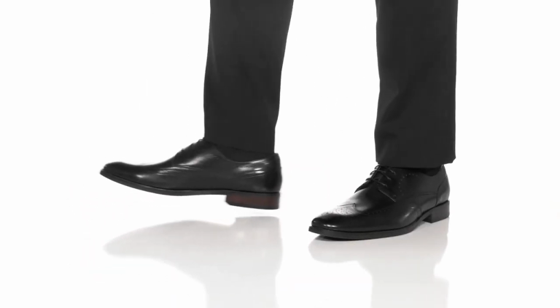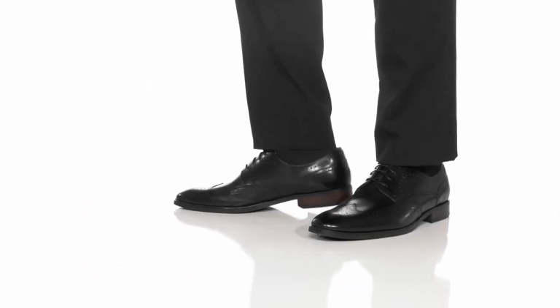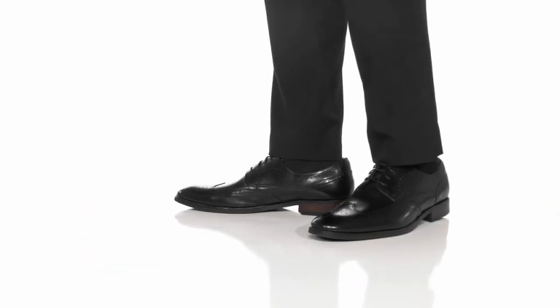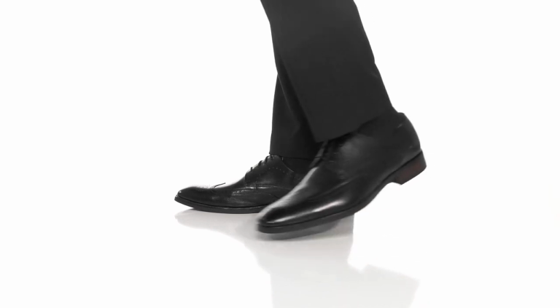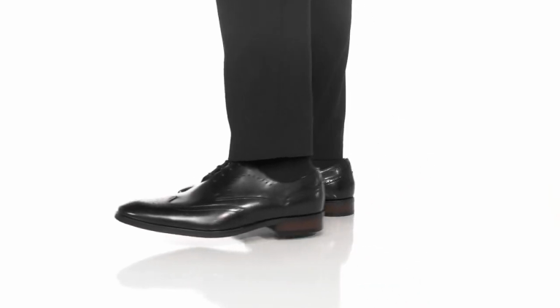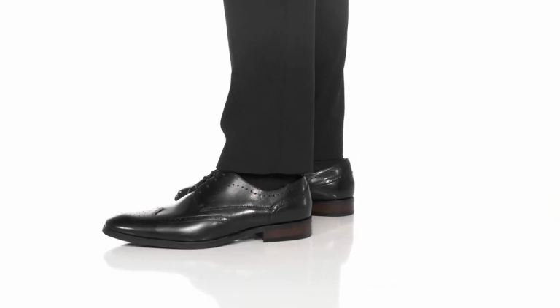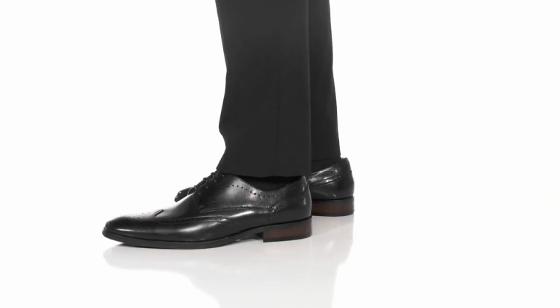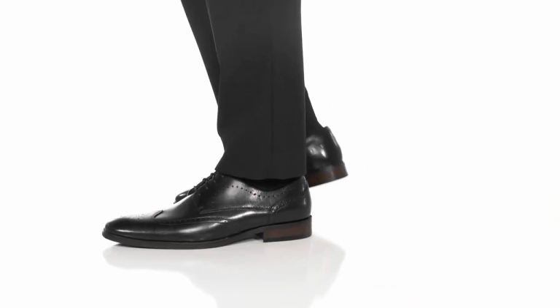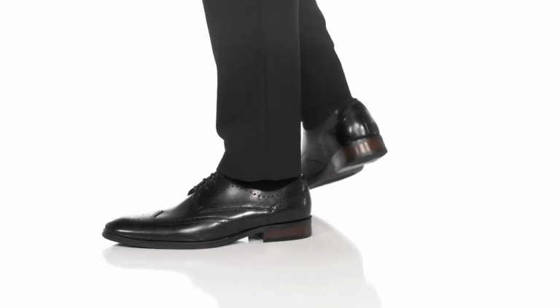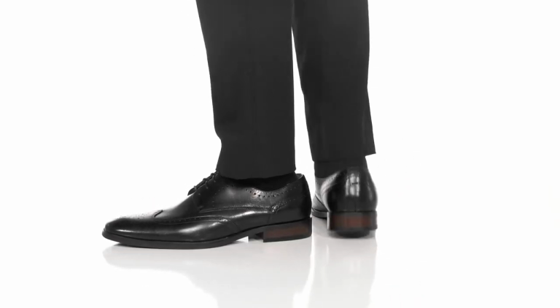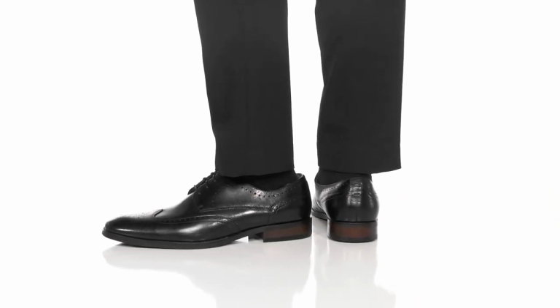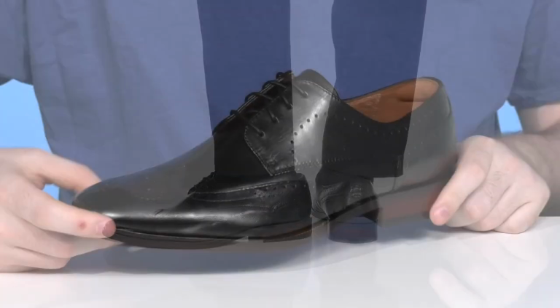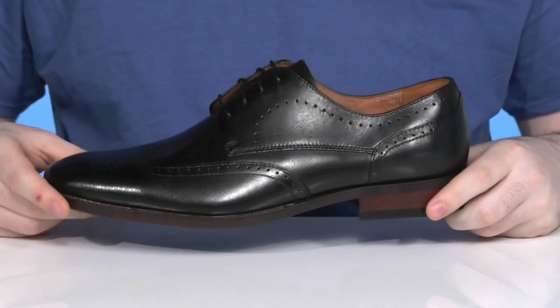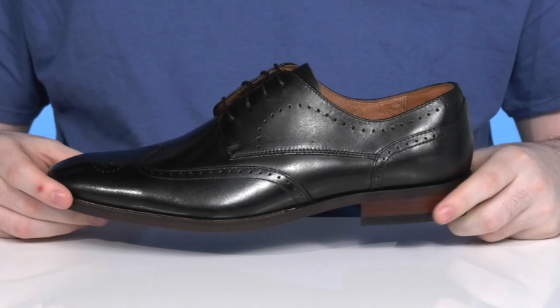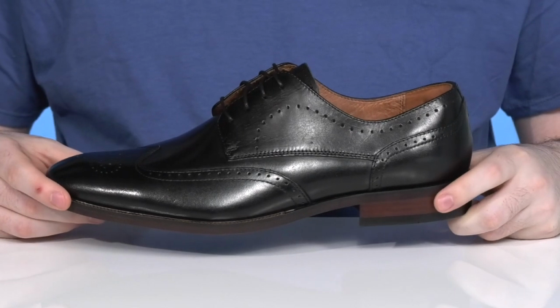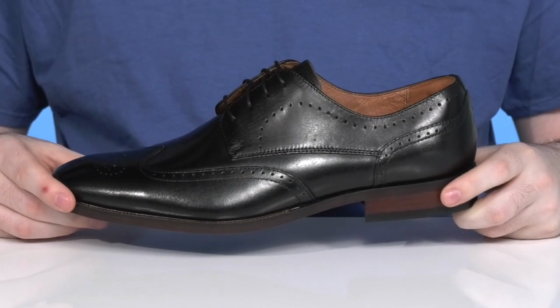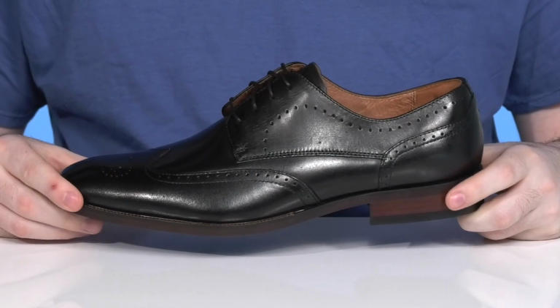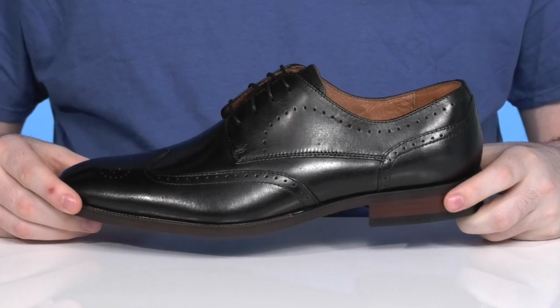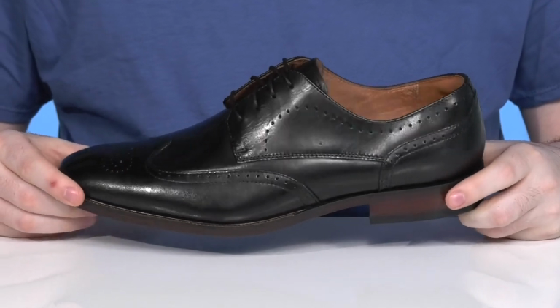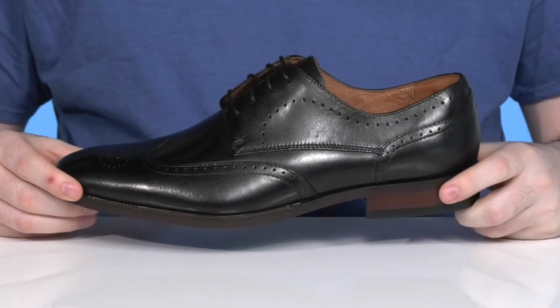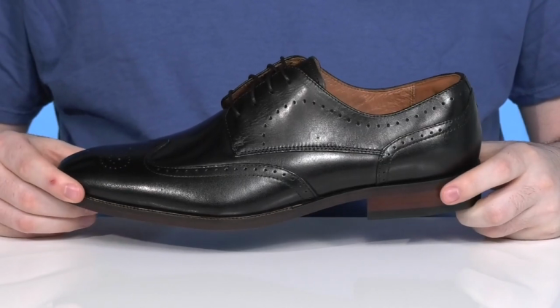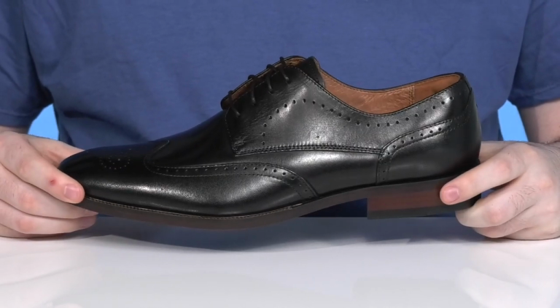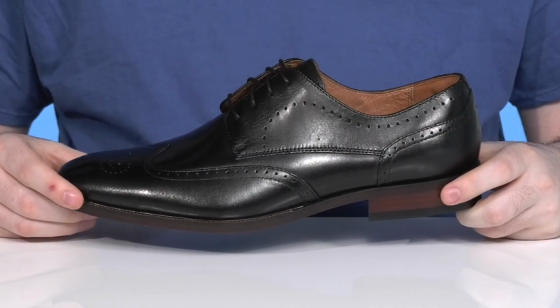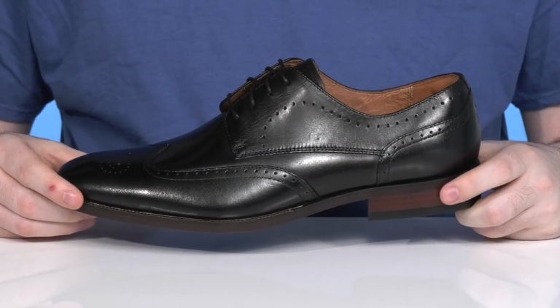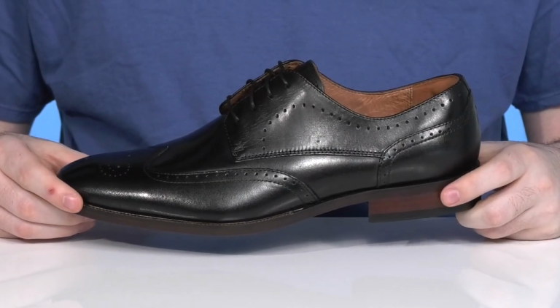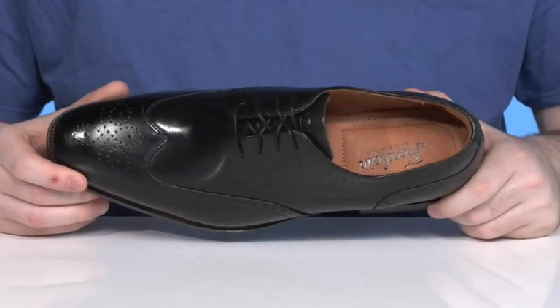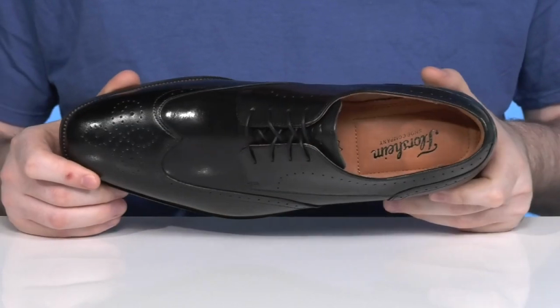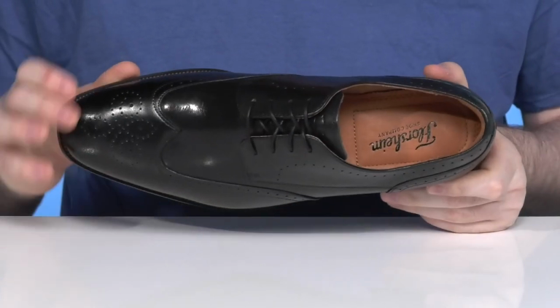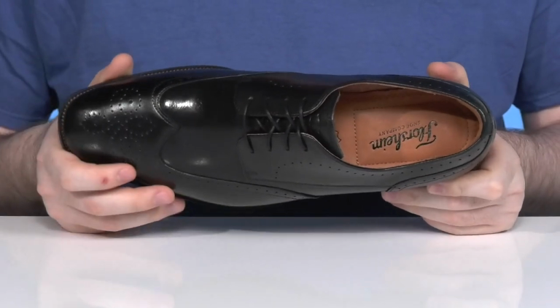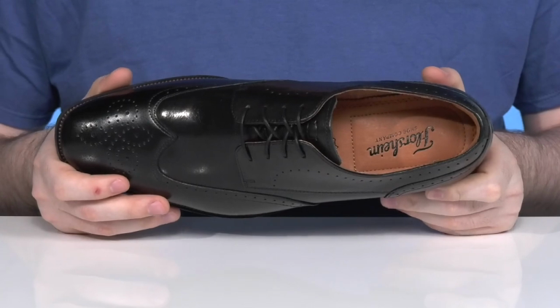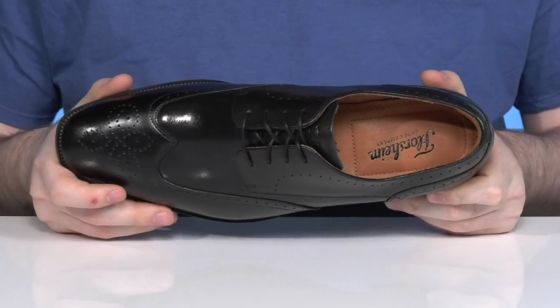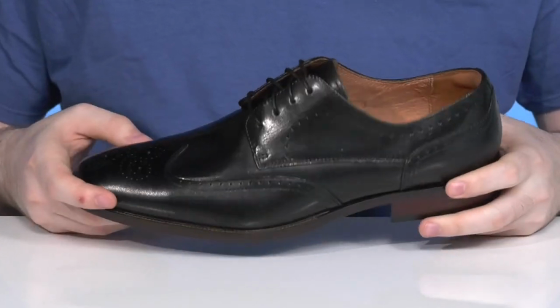Made of sophisticated leather, this traditional Oxford is sure to bring you lots of style in your everyday formal wear. It's a Florsheim Sorrento wingtip. It shows off that great detailing with some brogues,